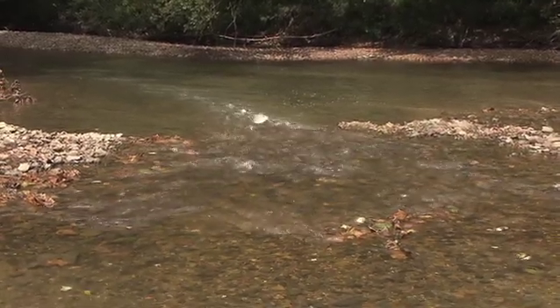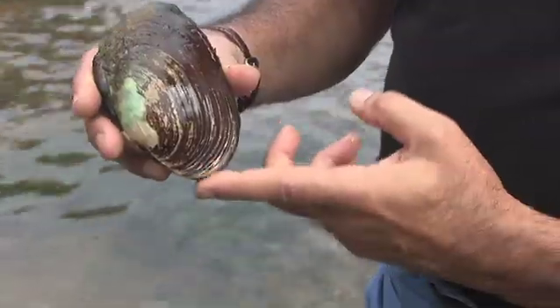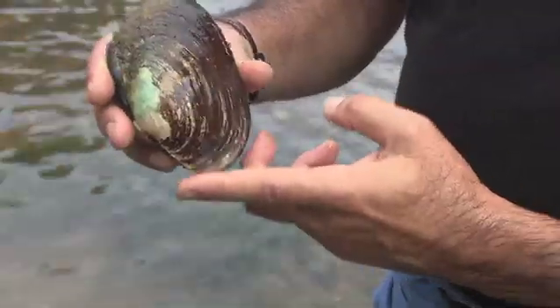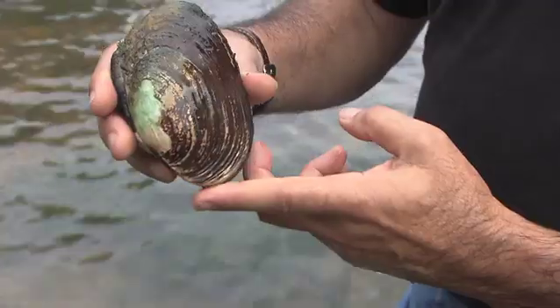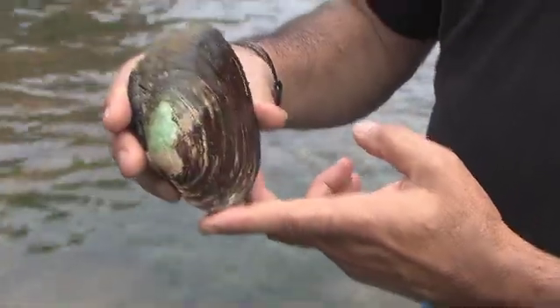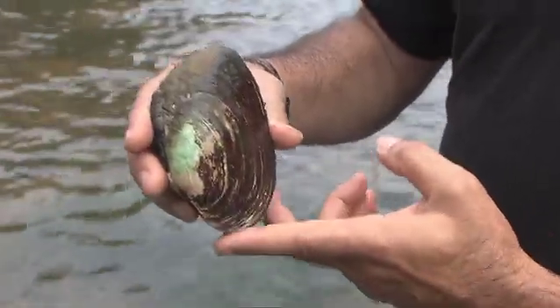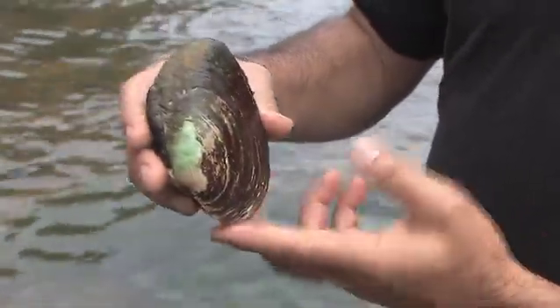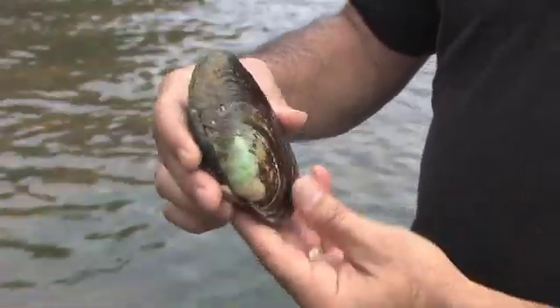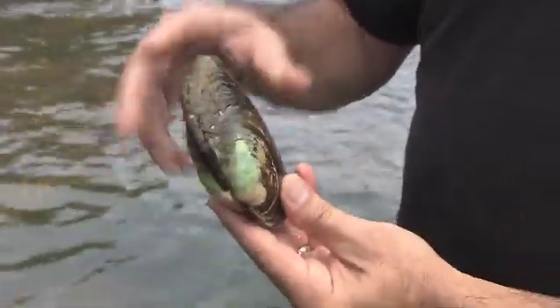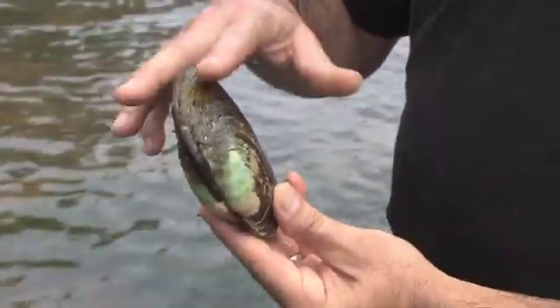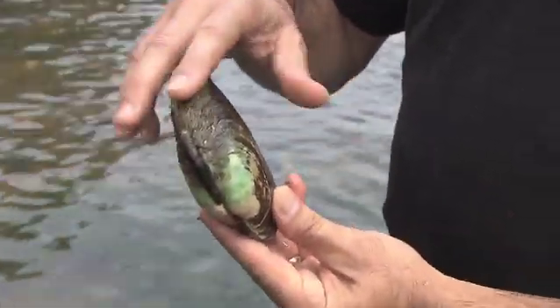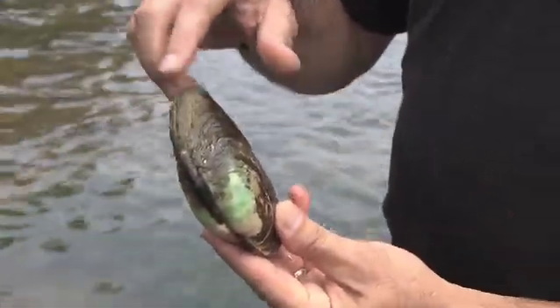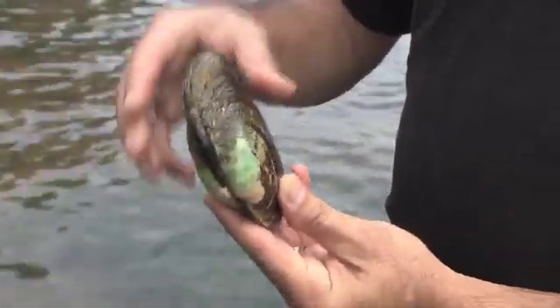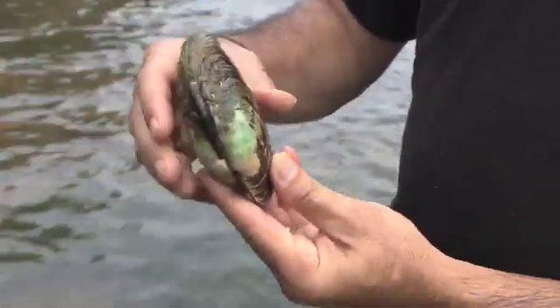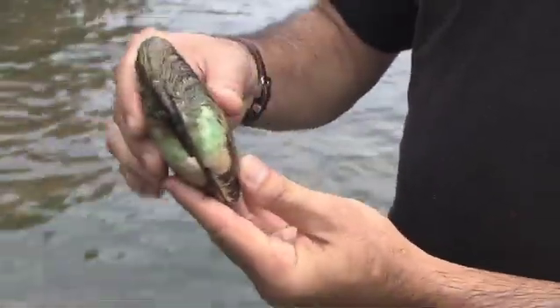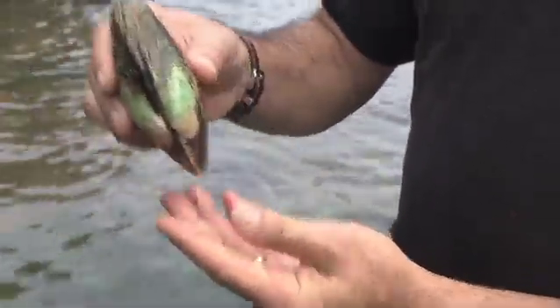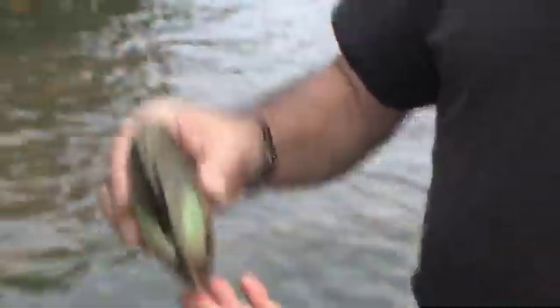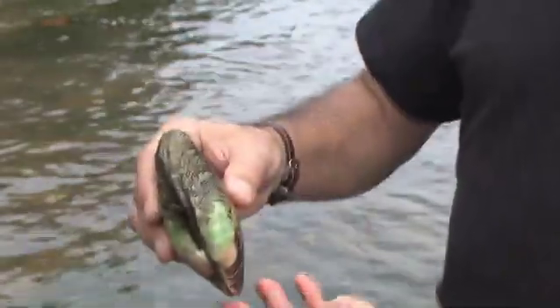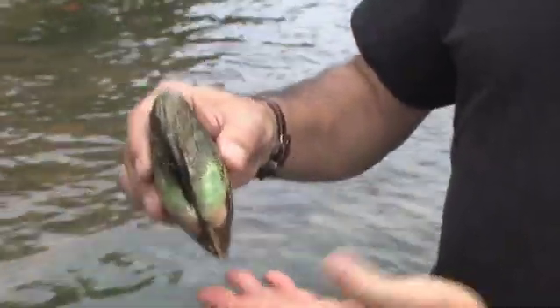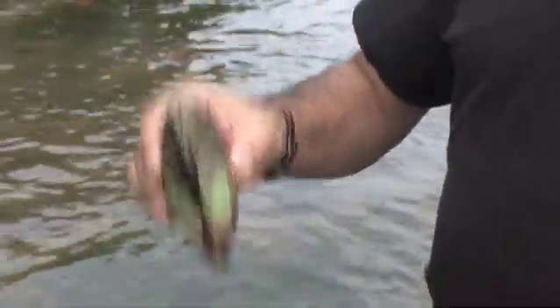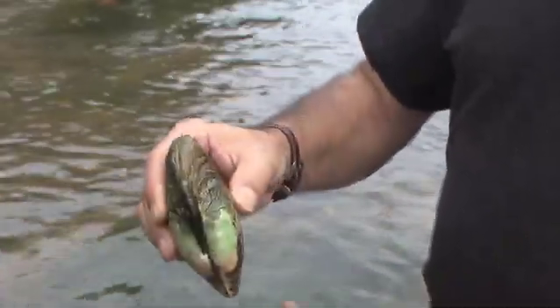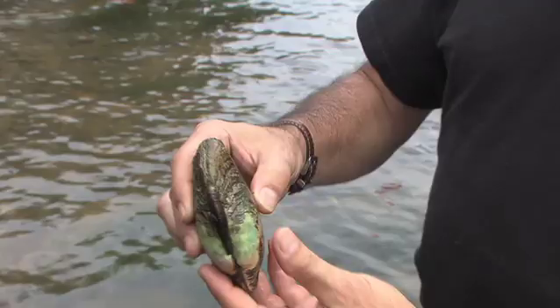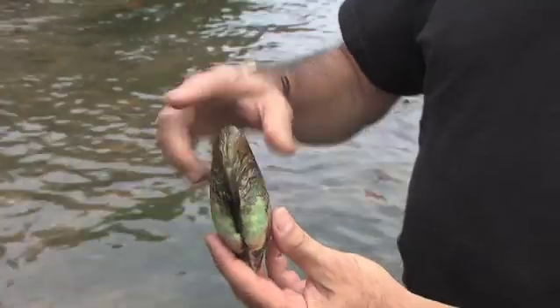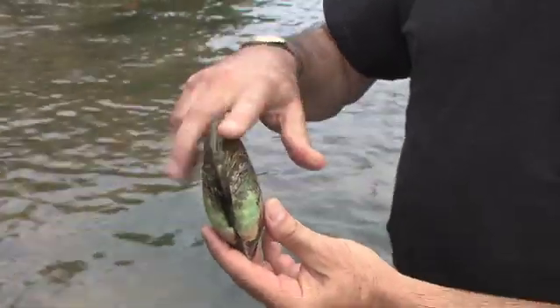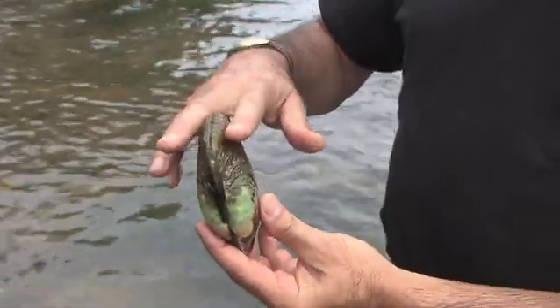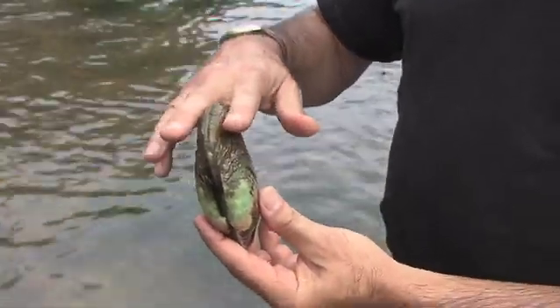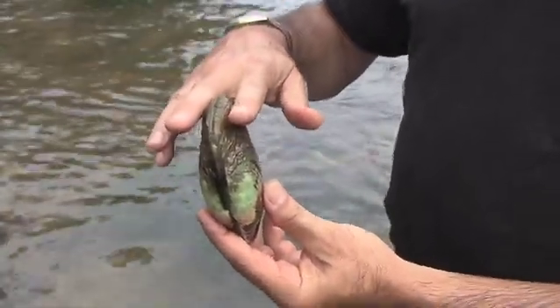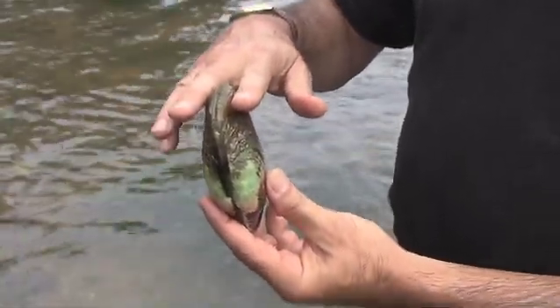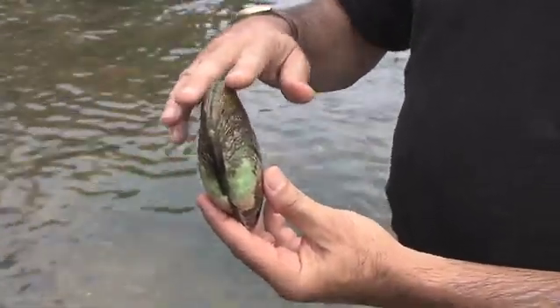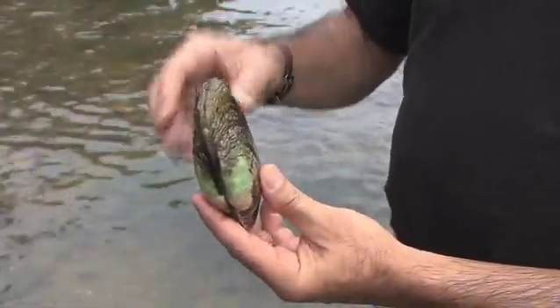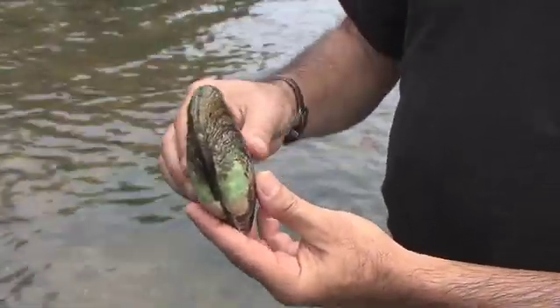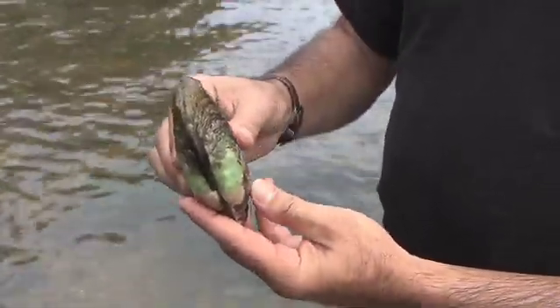The foot will come out of this end of the mussel and the siphons are at this end, so when it's sitting in the river the foot will be down and the siphons will be open, filtering the water.